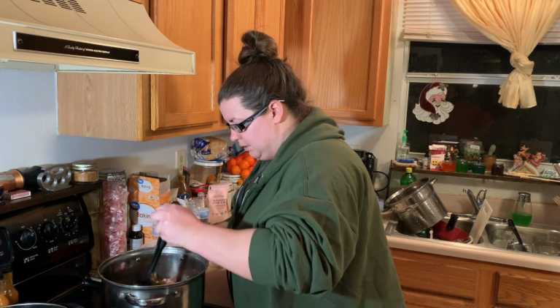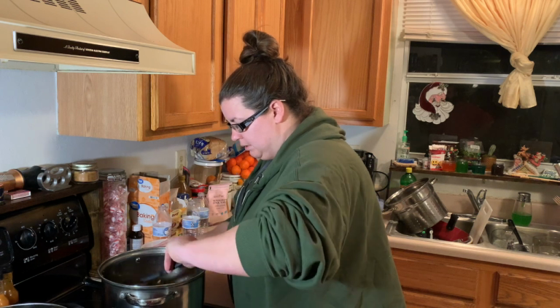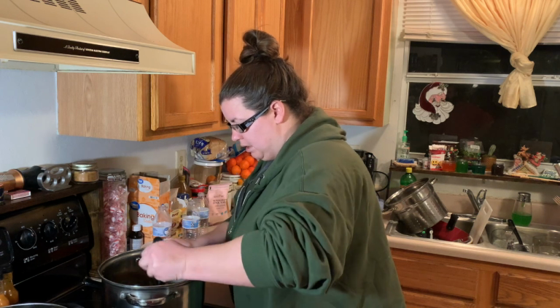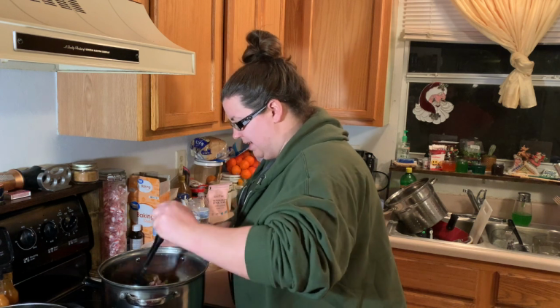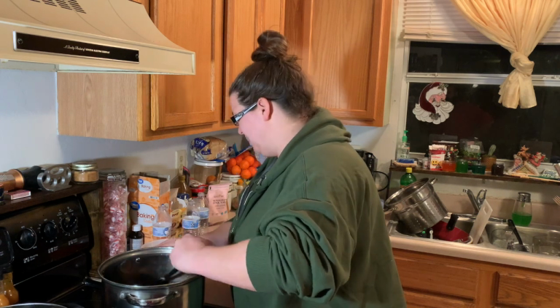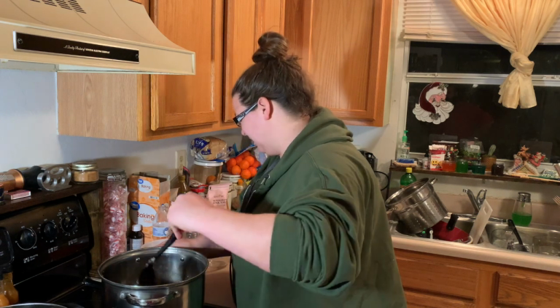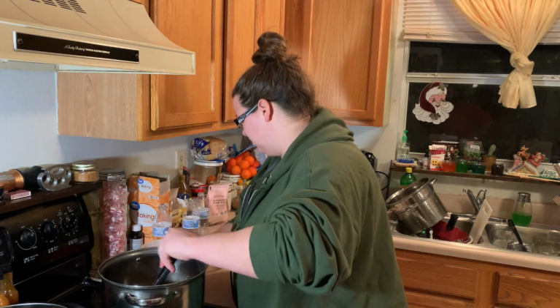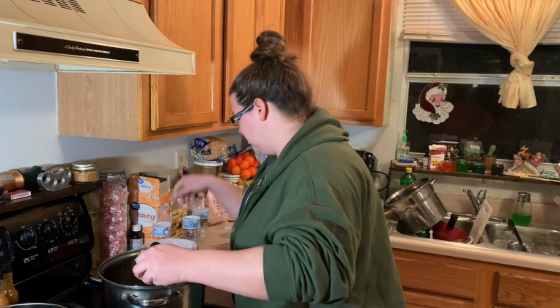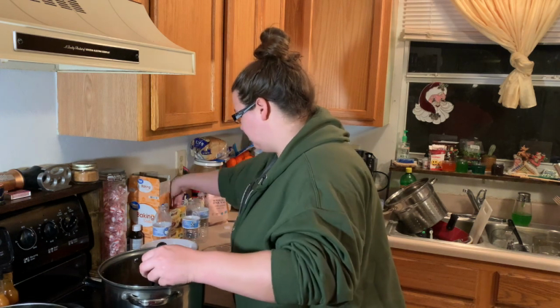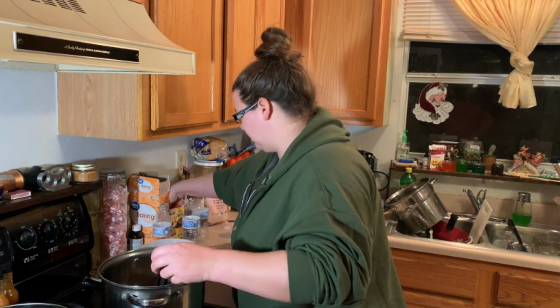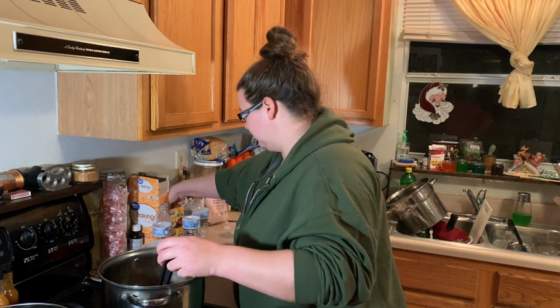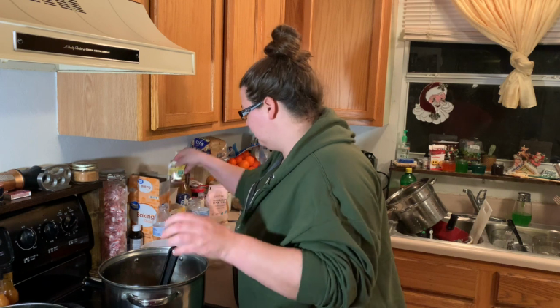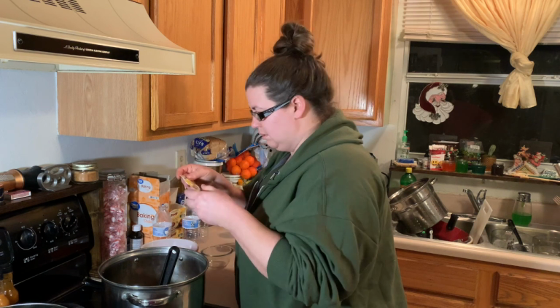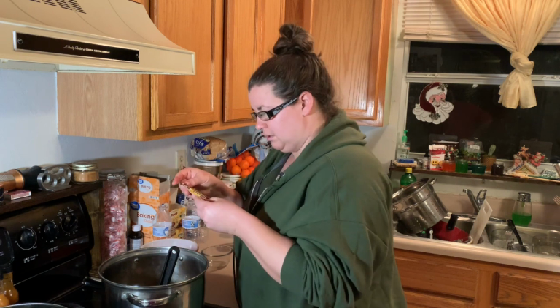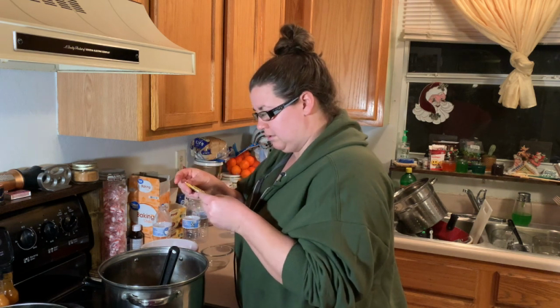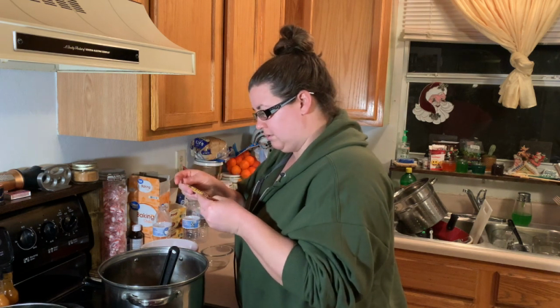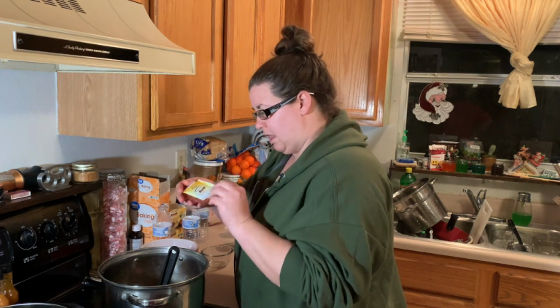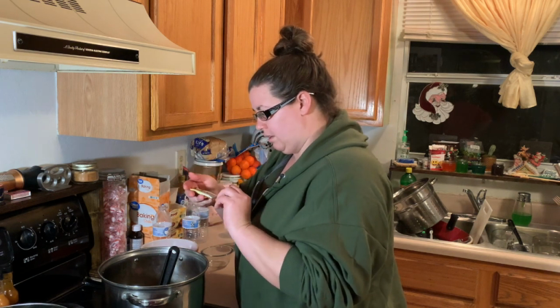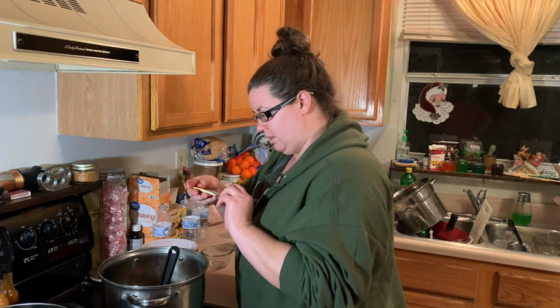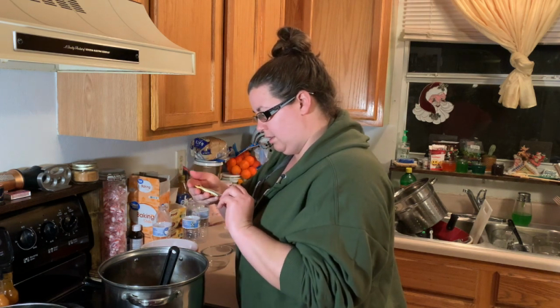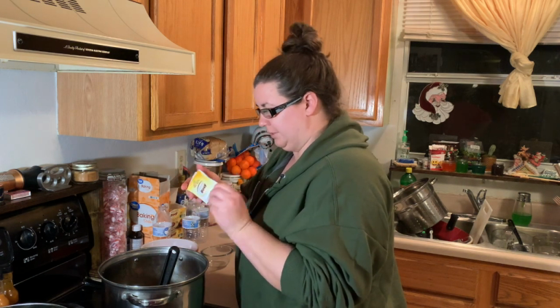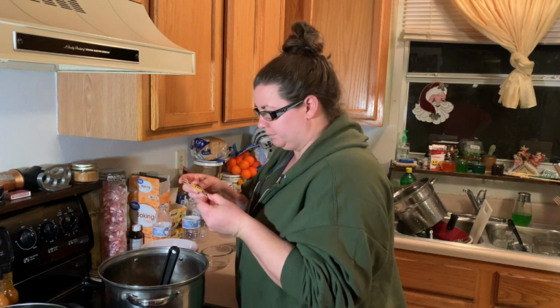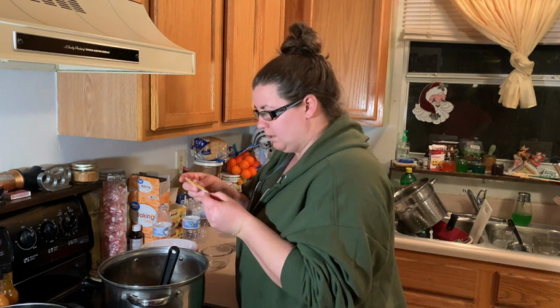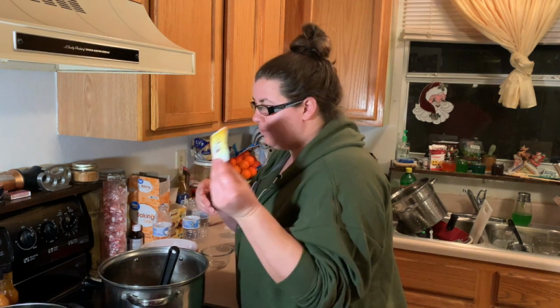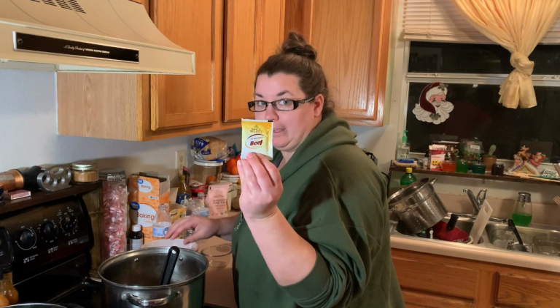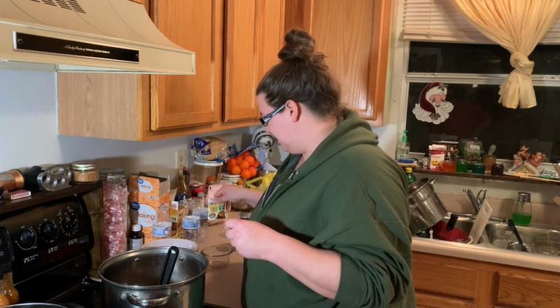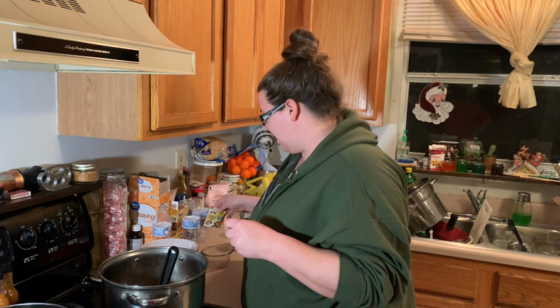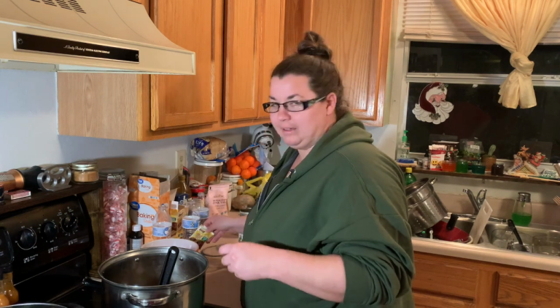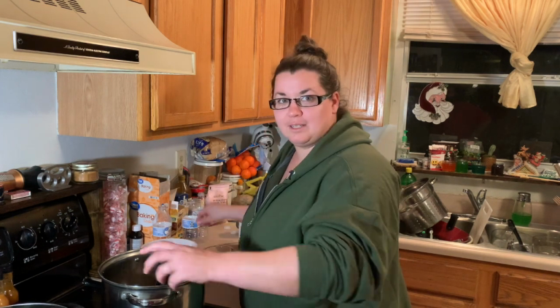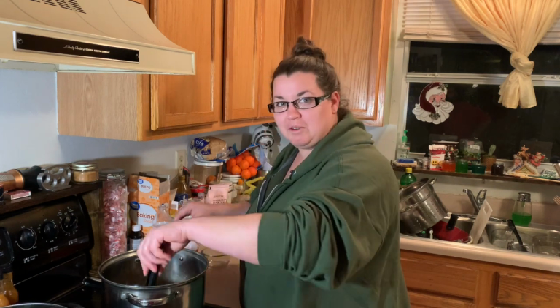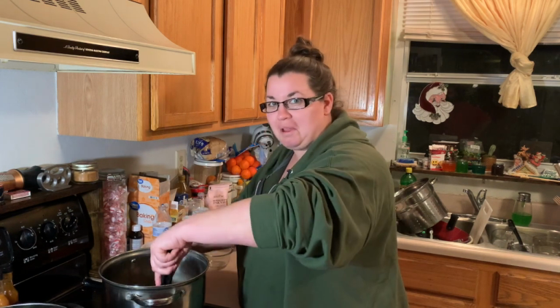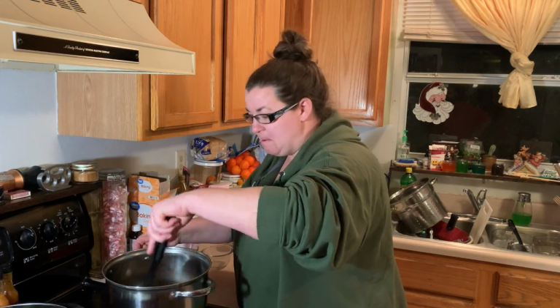I used four packets of the beef broth — they're small packets. I'll put a link in the description for you on that one.